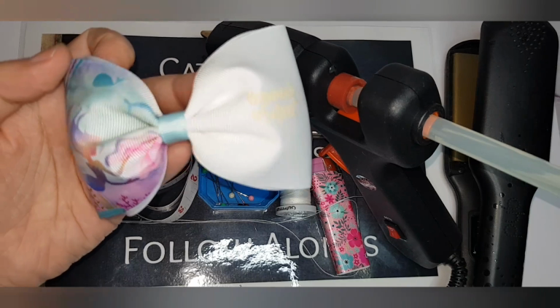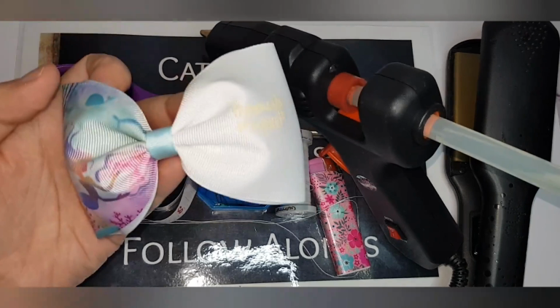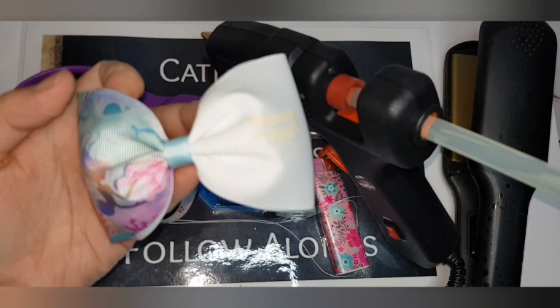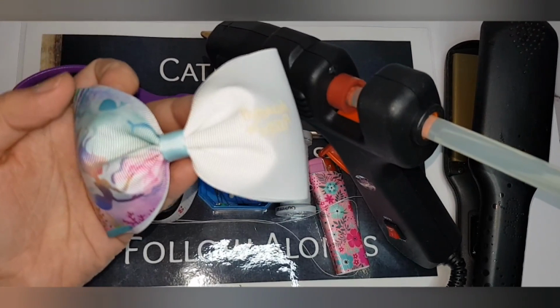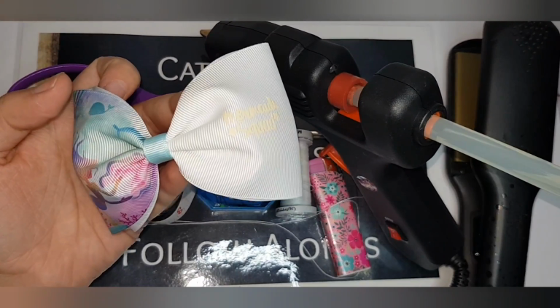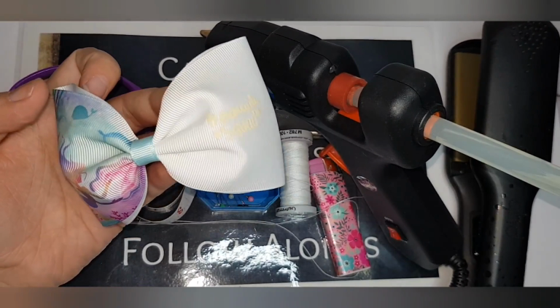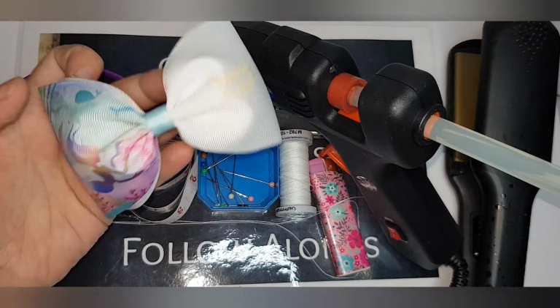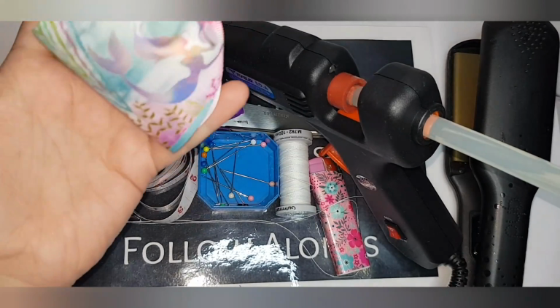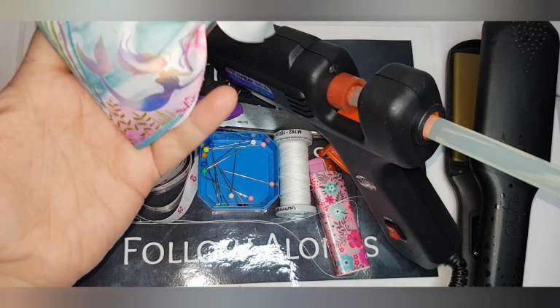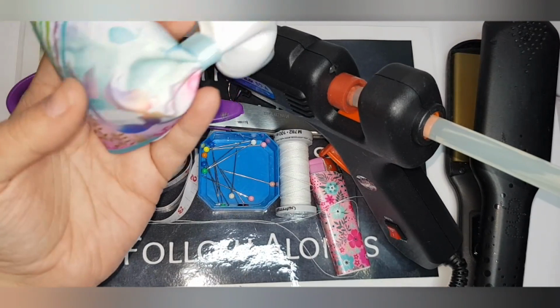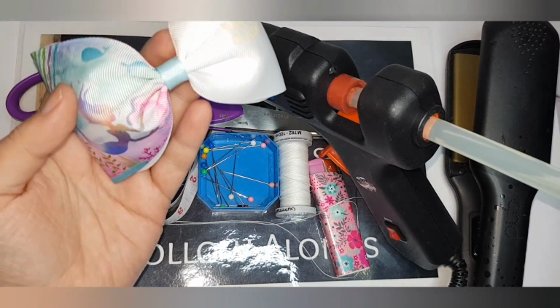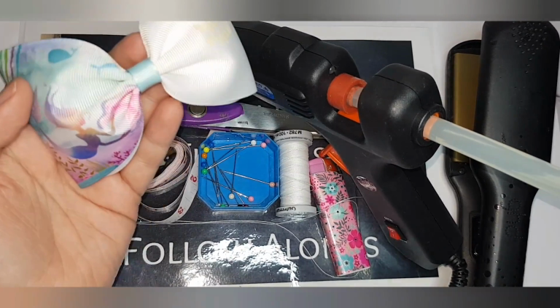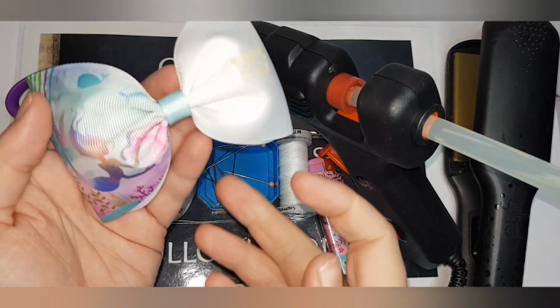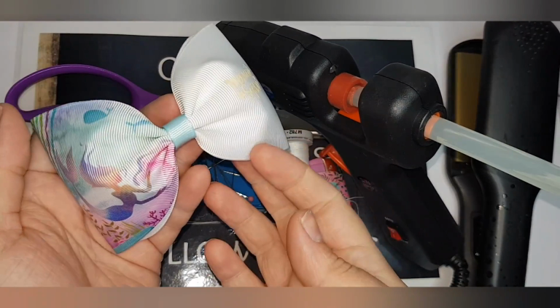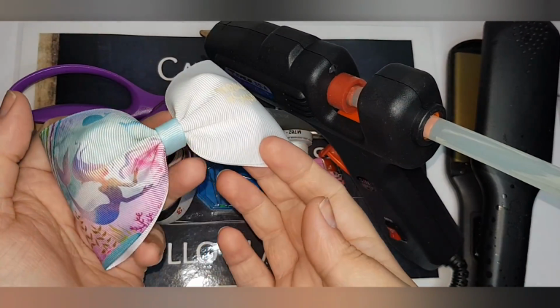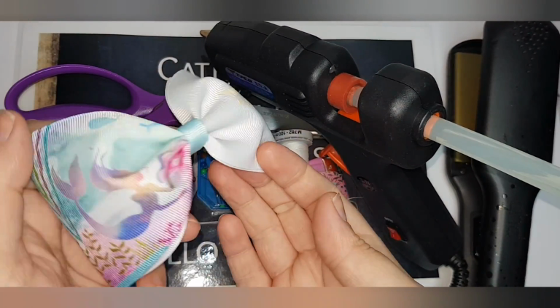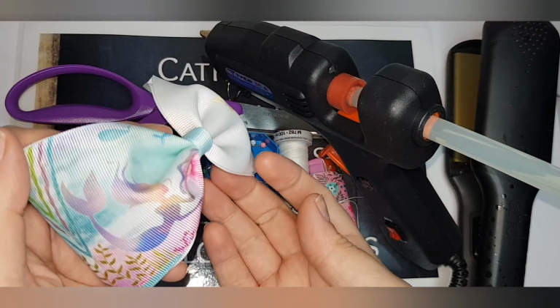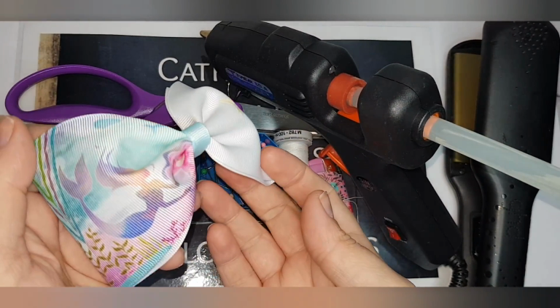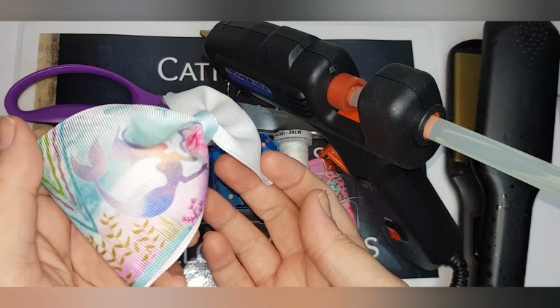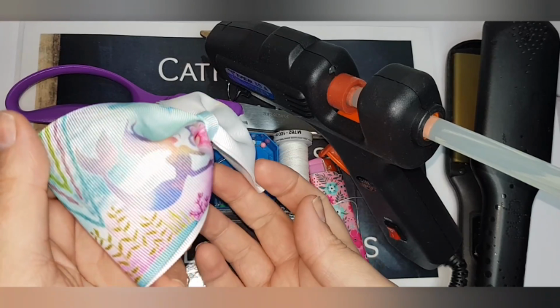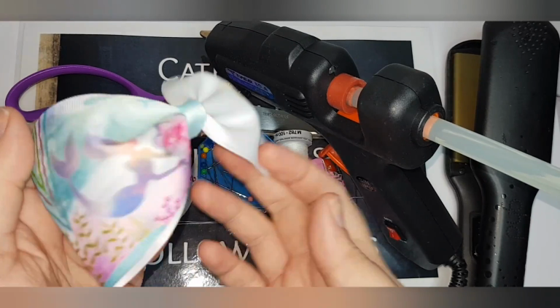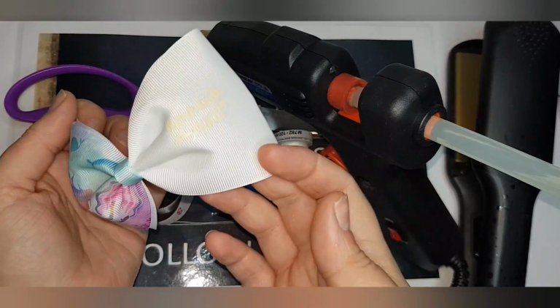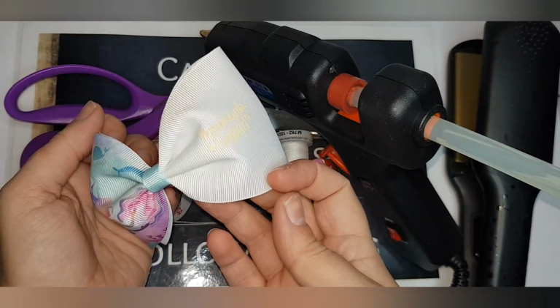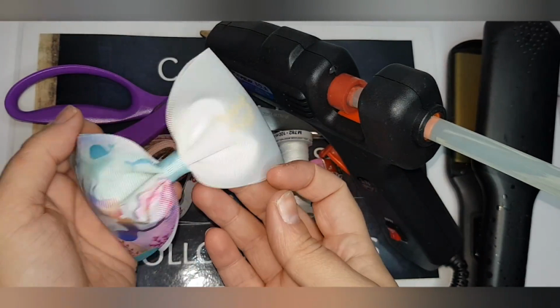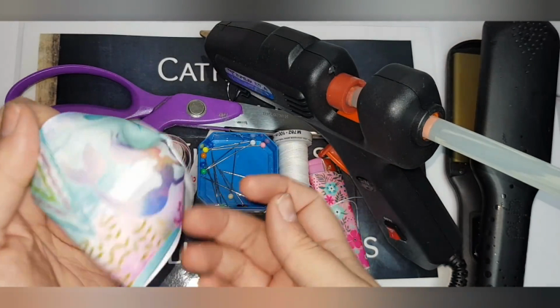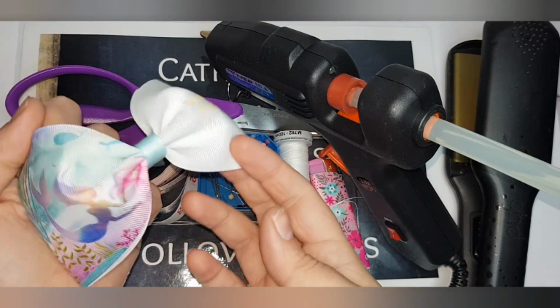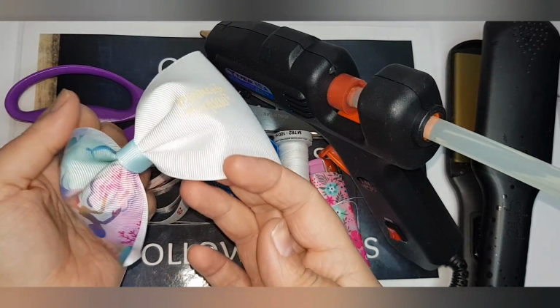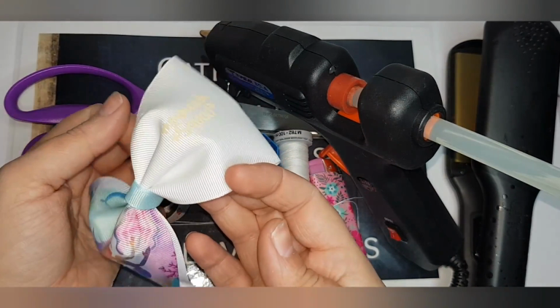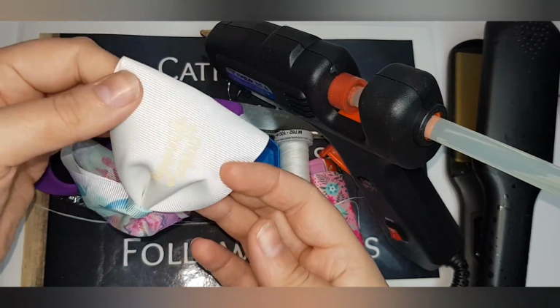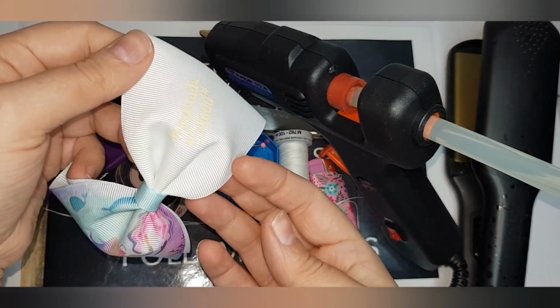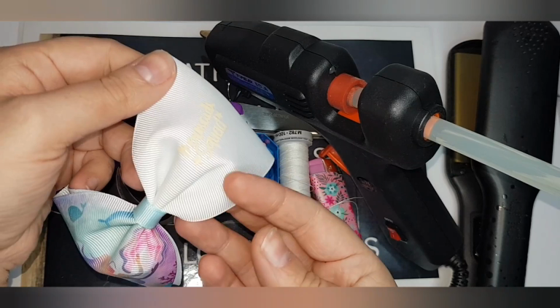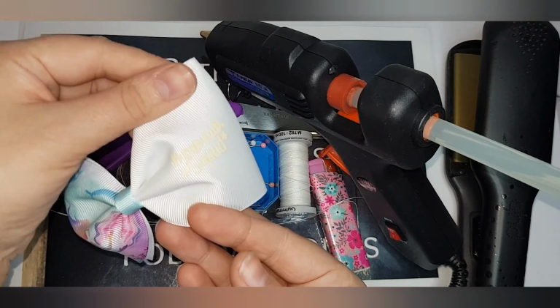Hi everyone, today I am going to show you how to make a split tux bow — so you've got one color on one side and a plain the other, or any other combination that you like — and also how to add transfers.